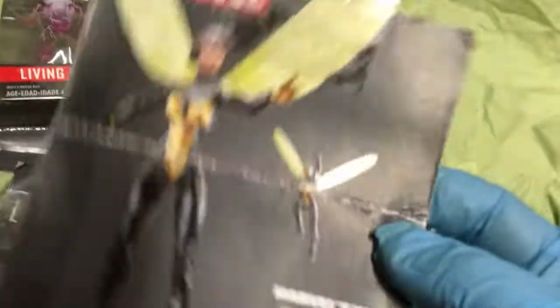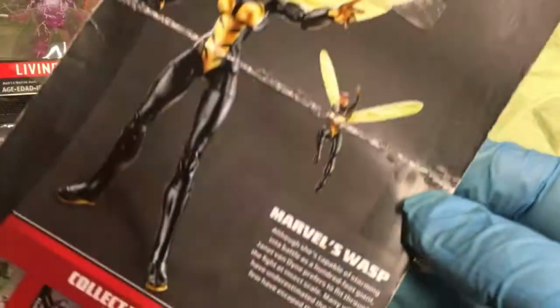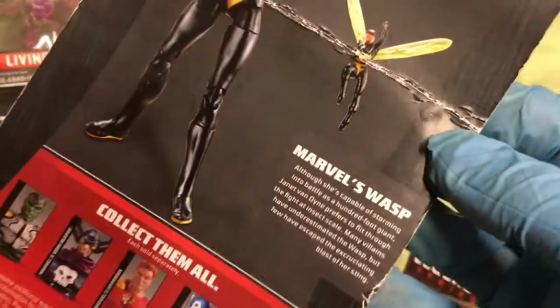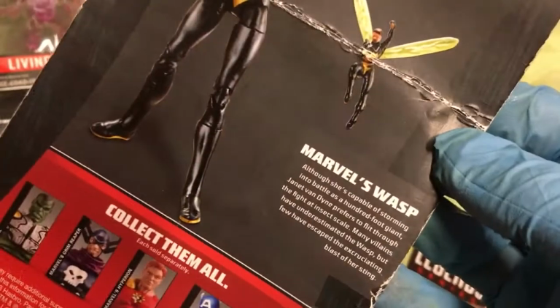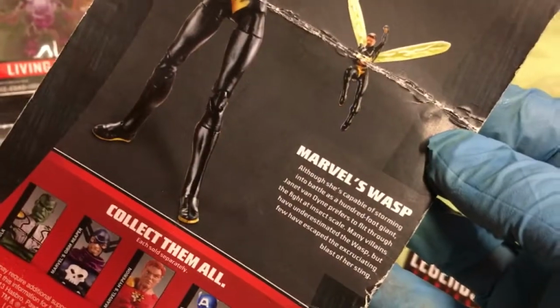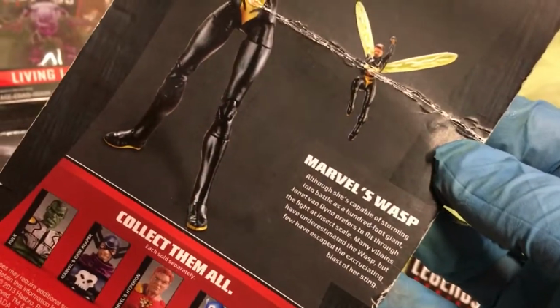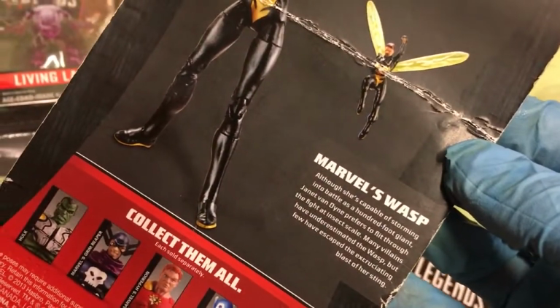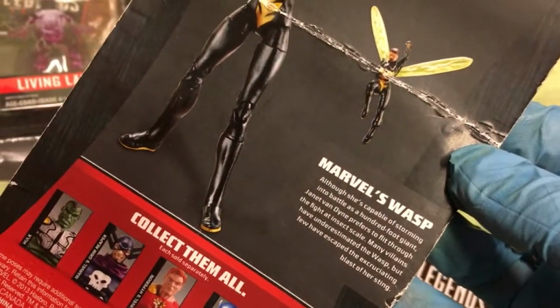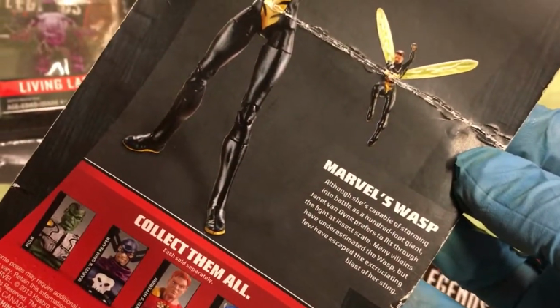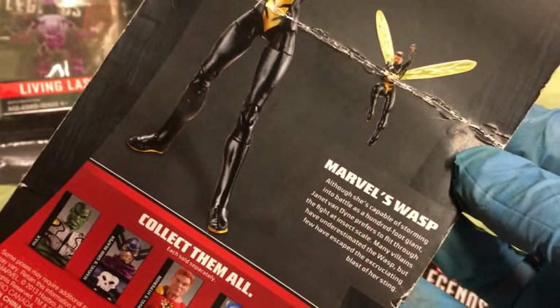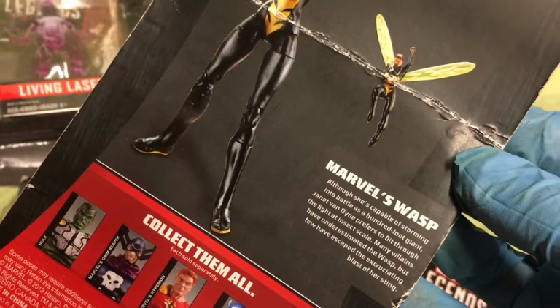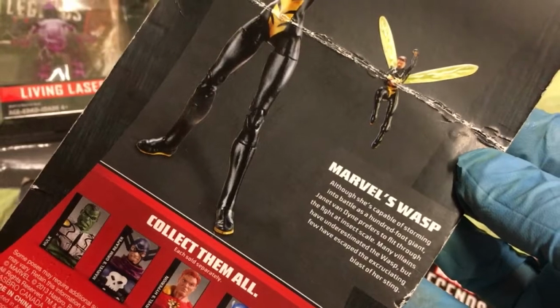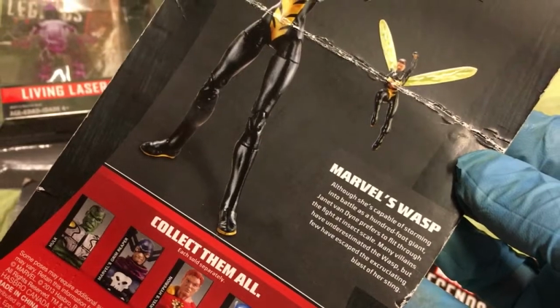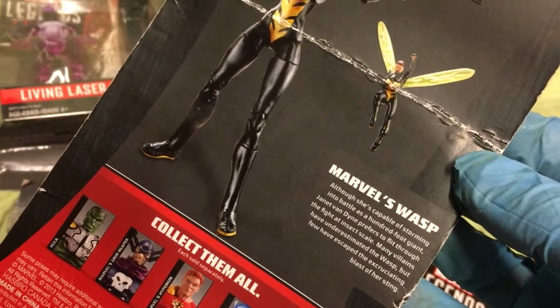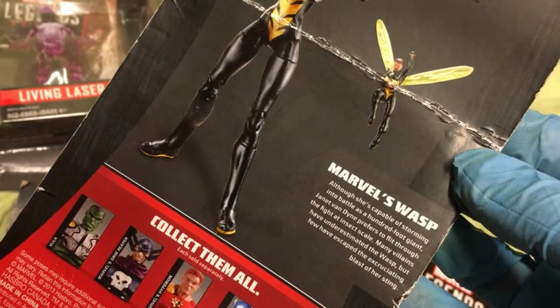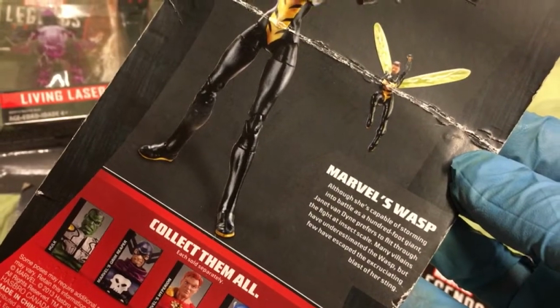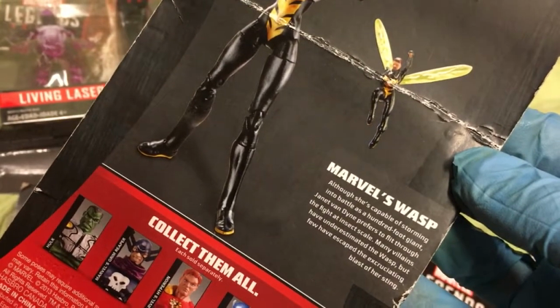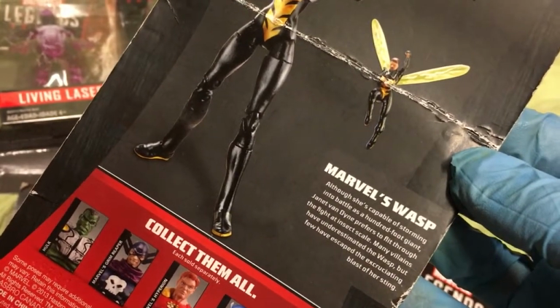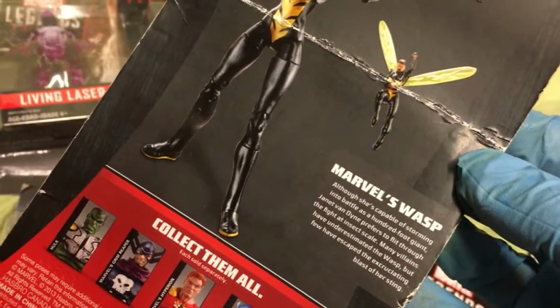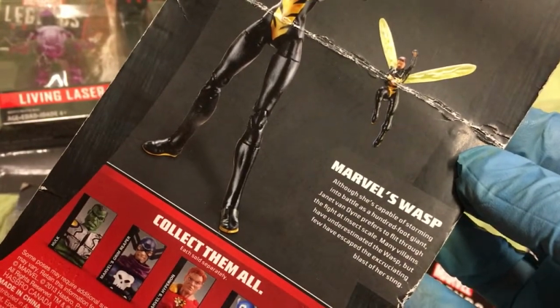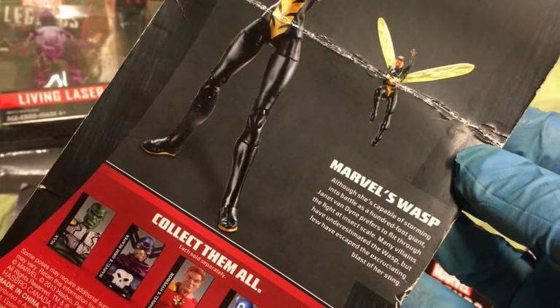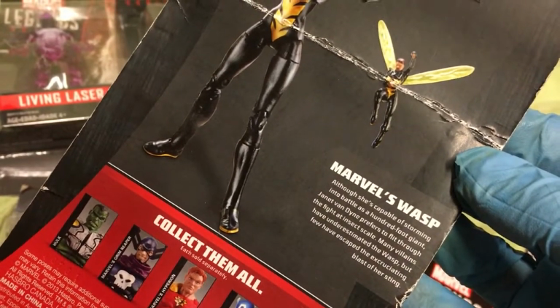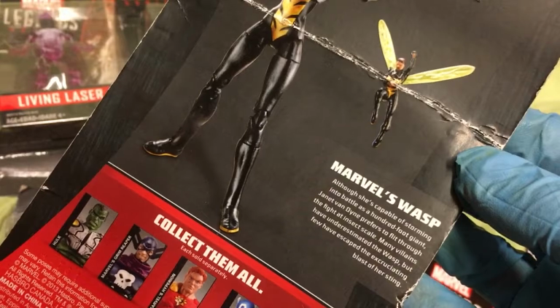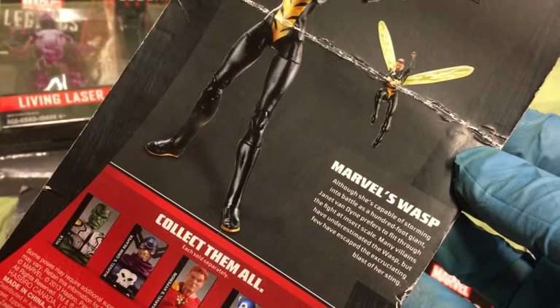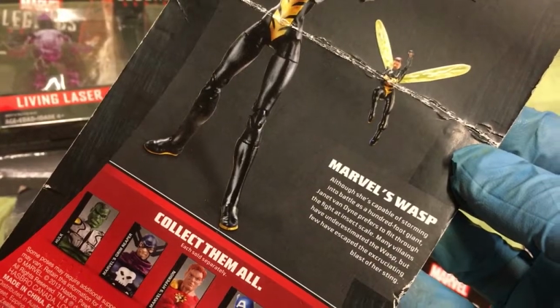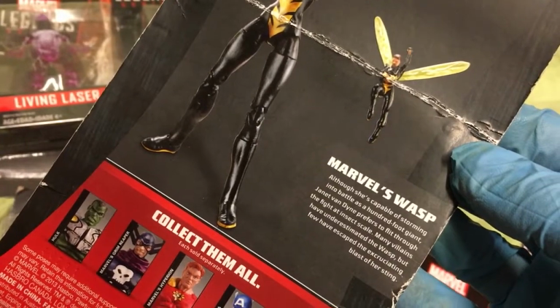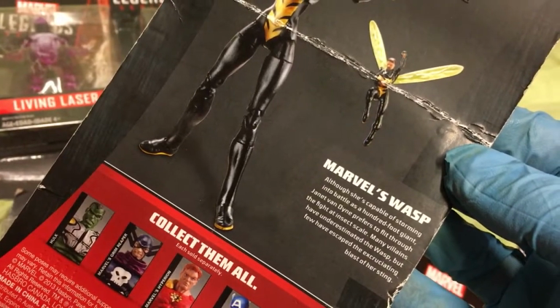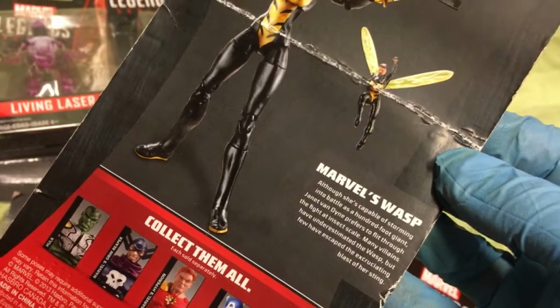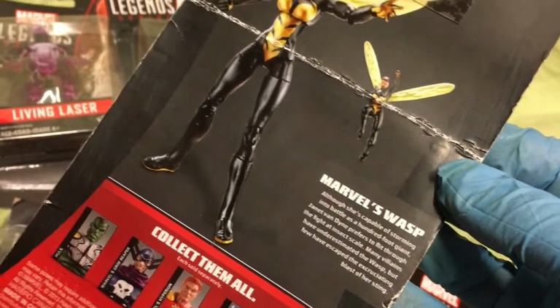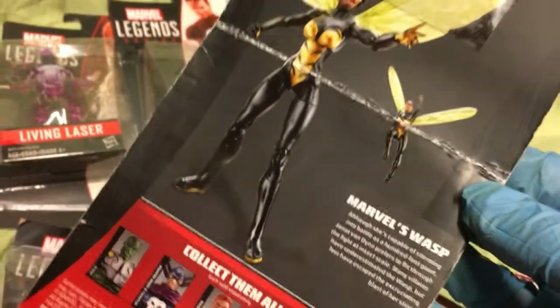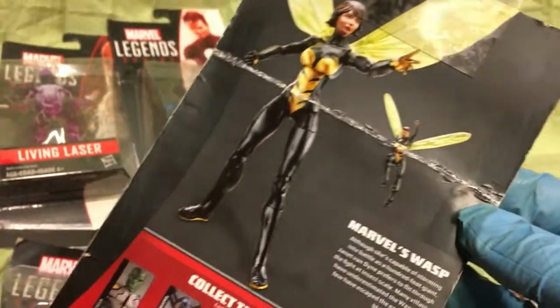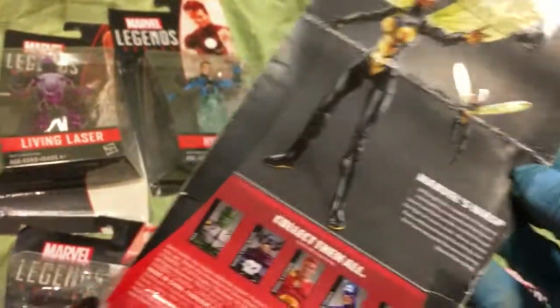Cool little bios on all of them. She's capable of storming into battle as a hundred-foot giant, but Janet — at a dime — prefers to flip through the fight at insect scale. Many villains have underestimated the Wasp; a few have escaped the excruciating blast of her sting.